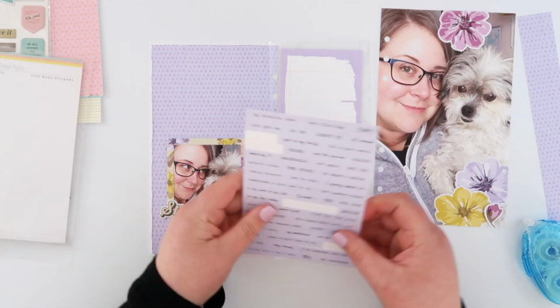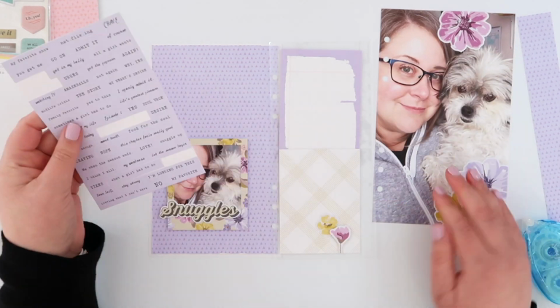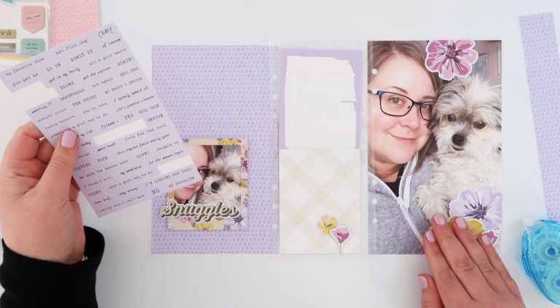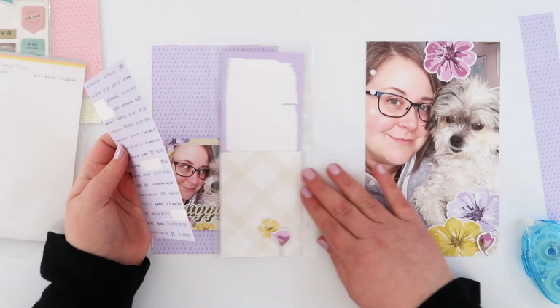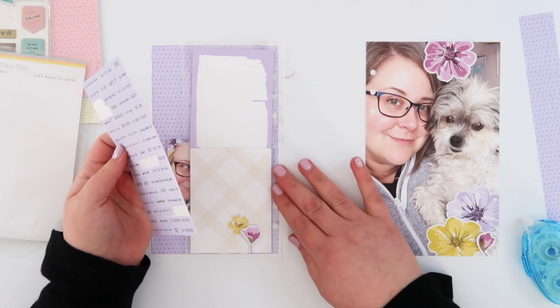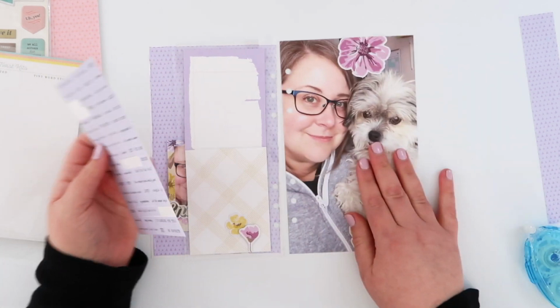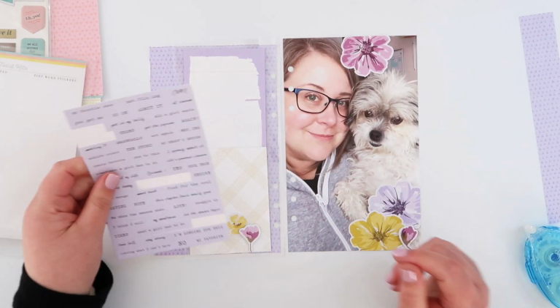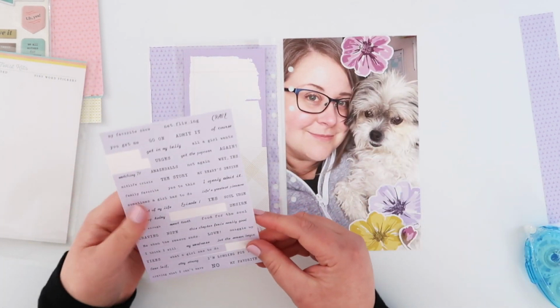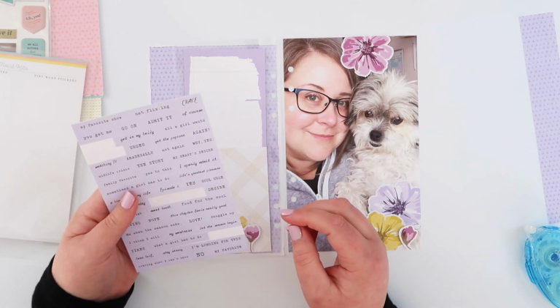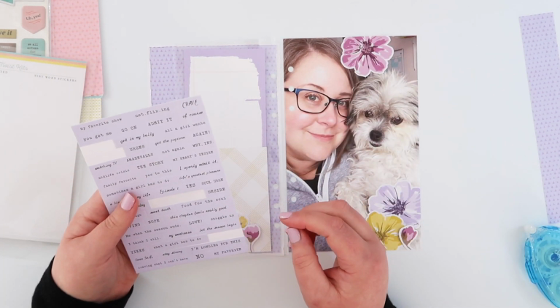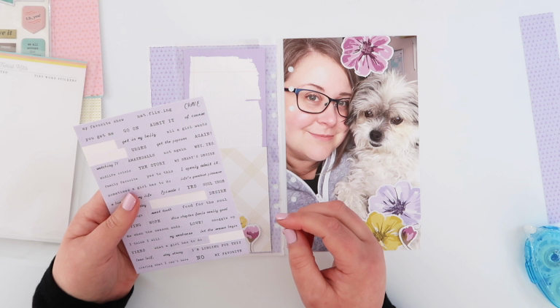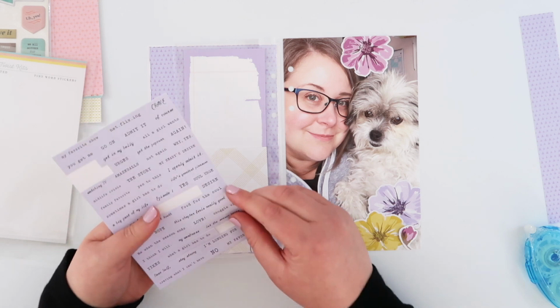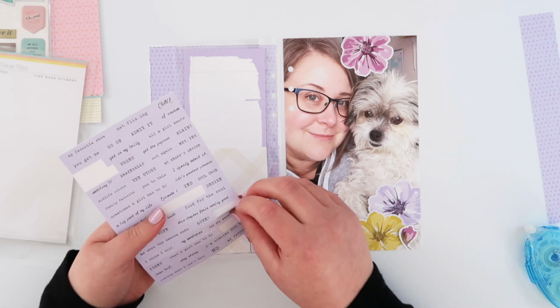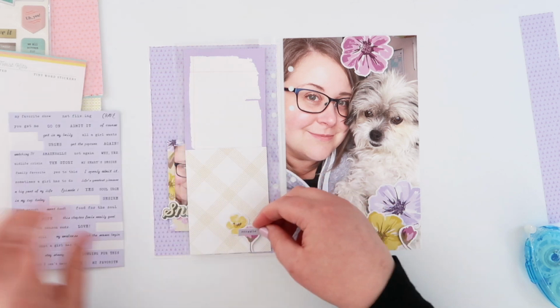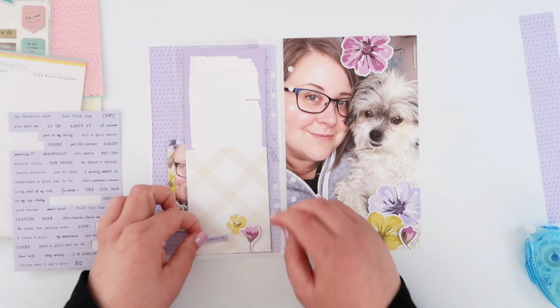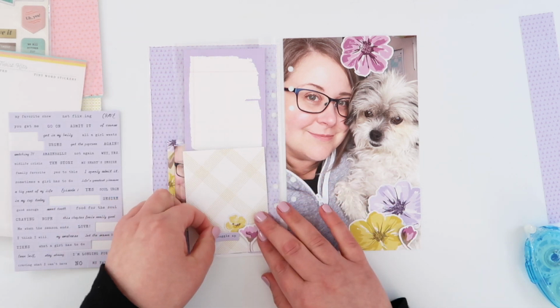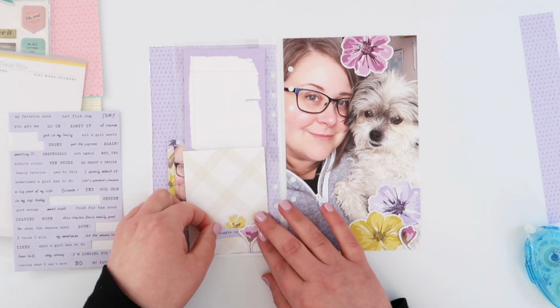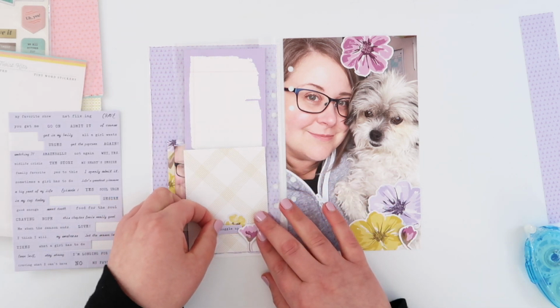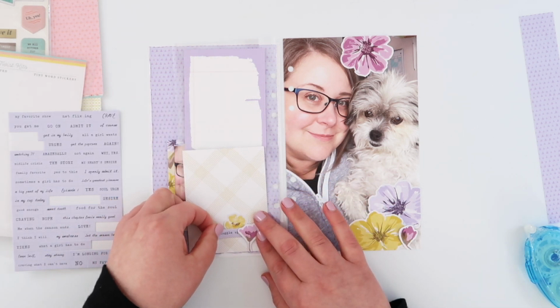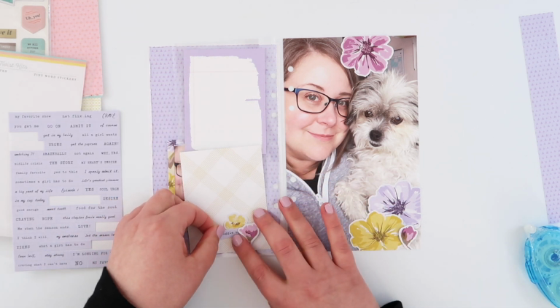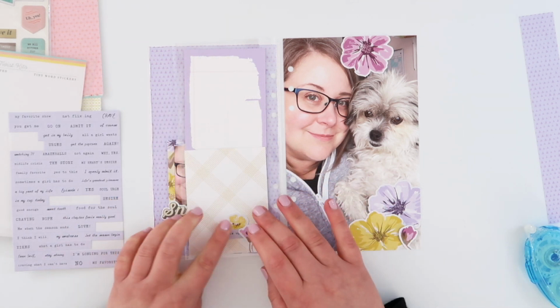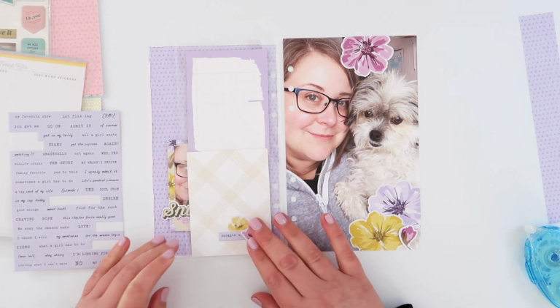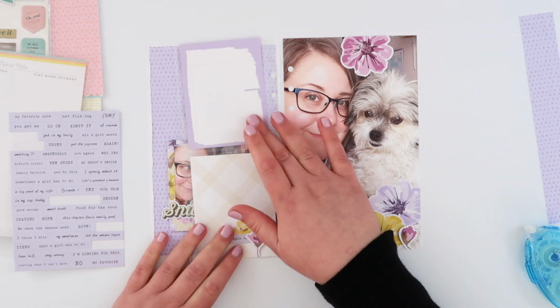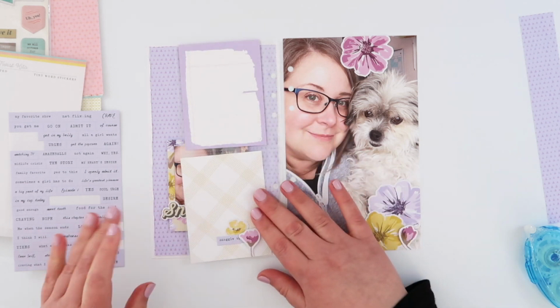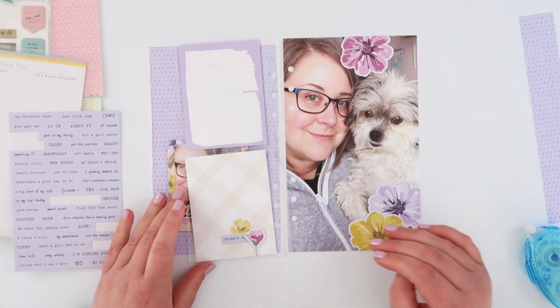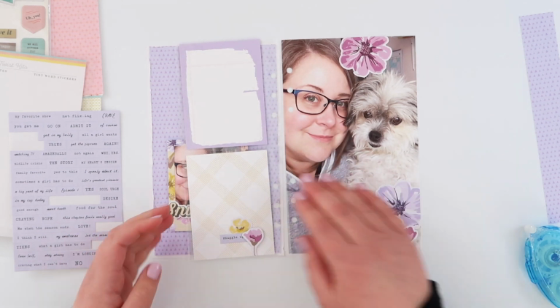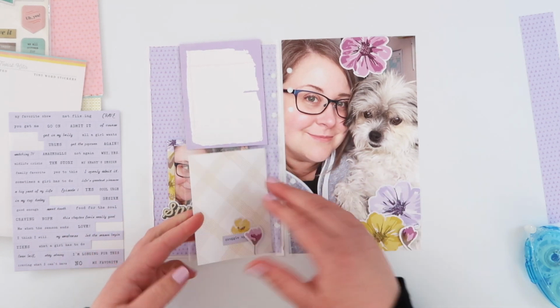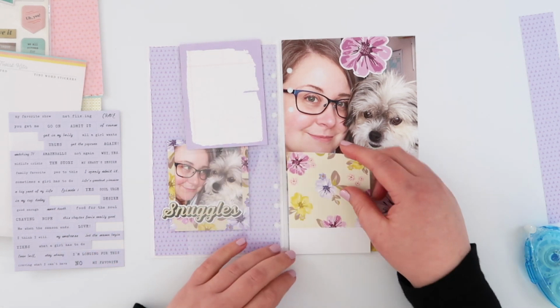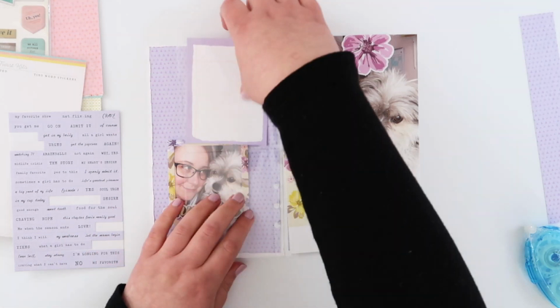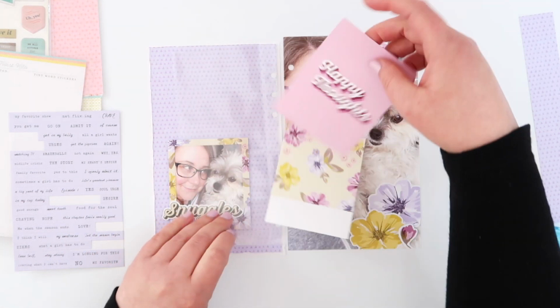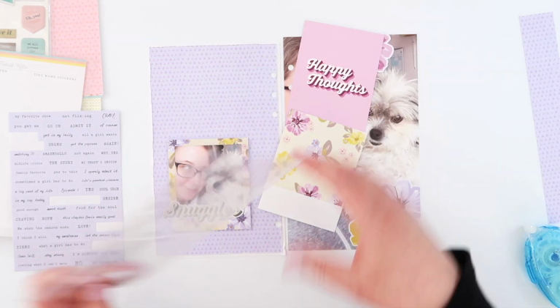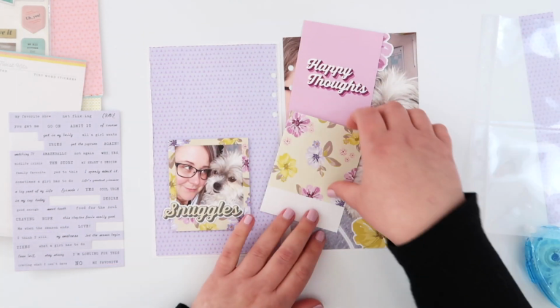And so I am going to add just another one of these really pretty purple elements which are these tiny word stickers. I love them — I just love this lavender color so much. I just tucked it underneath that raised flower and again that kind of emphasizes those layers.